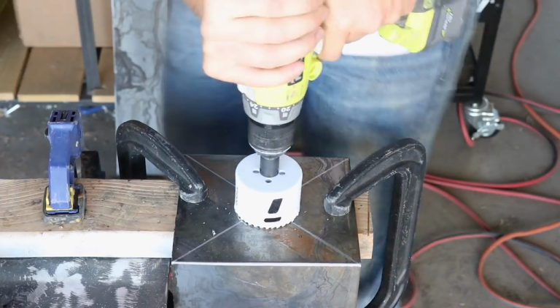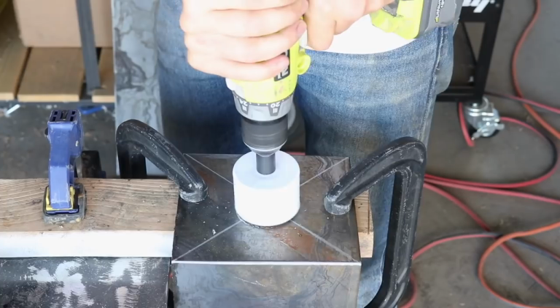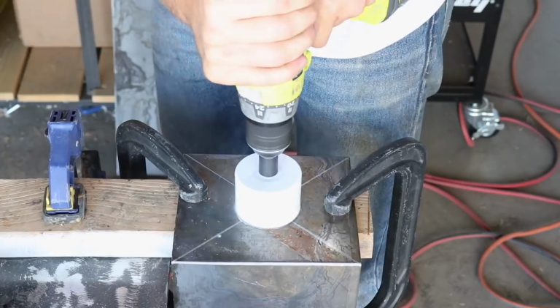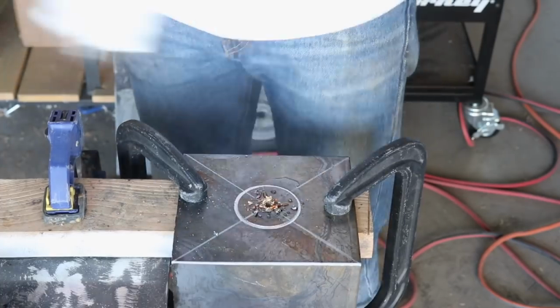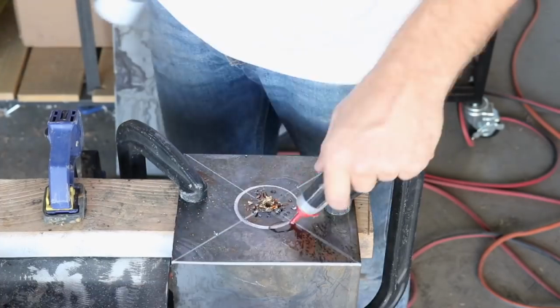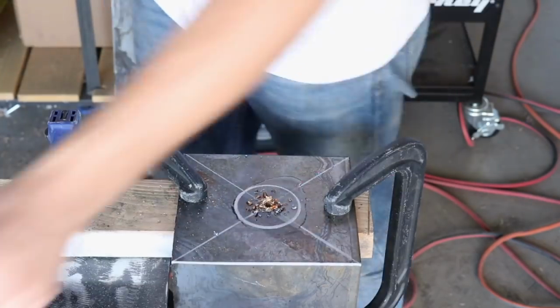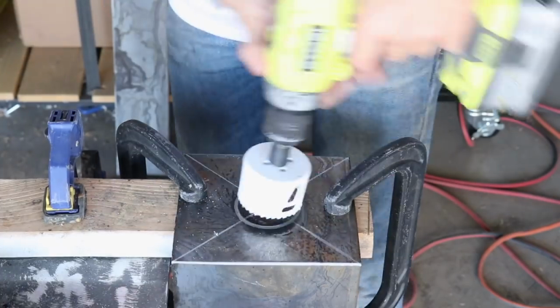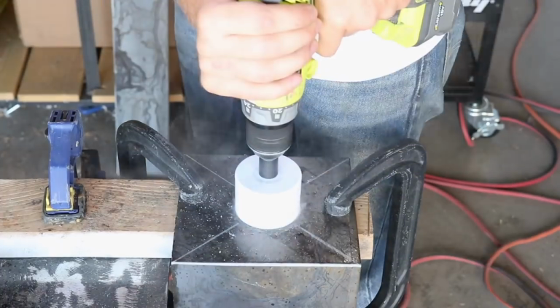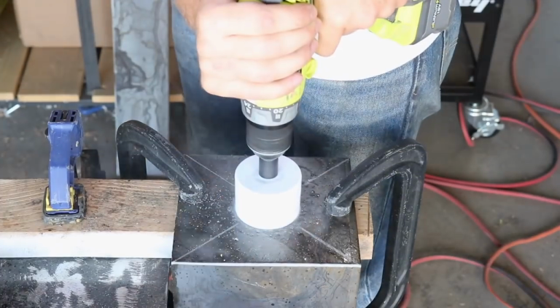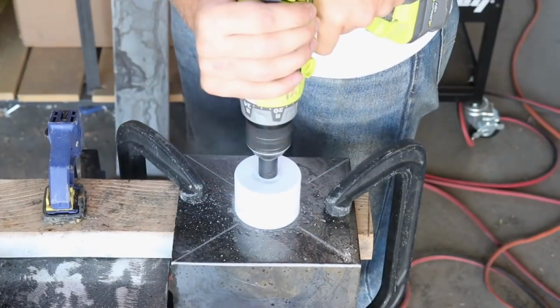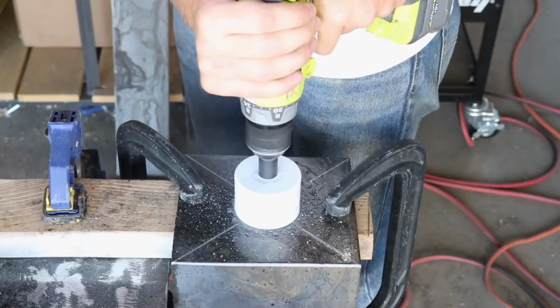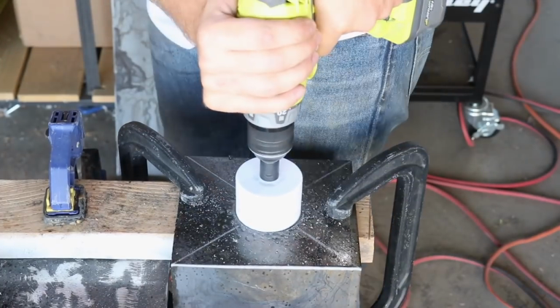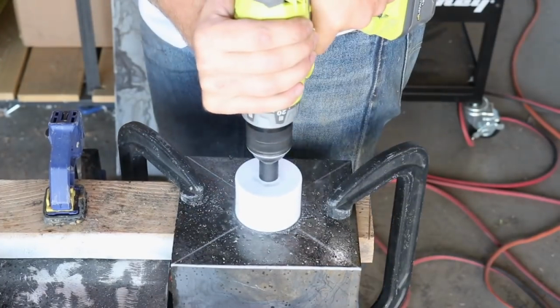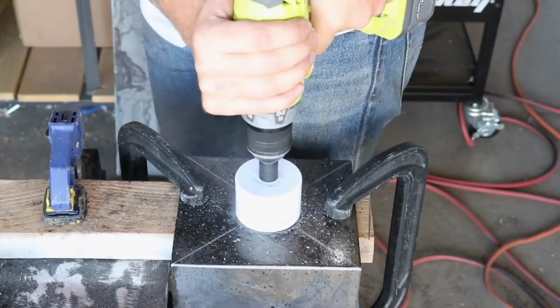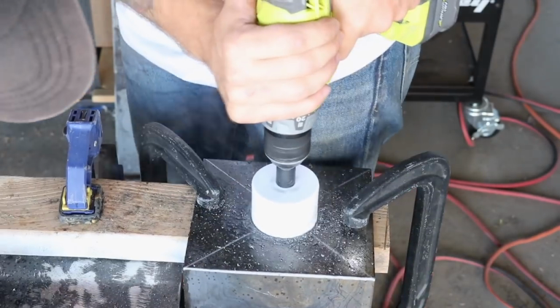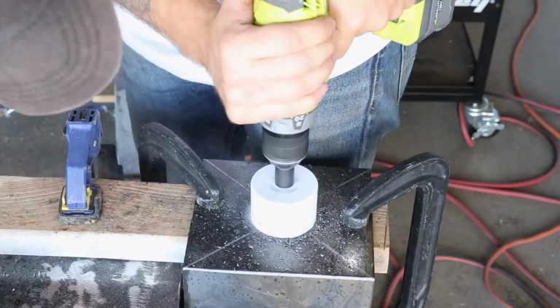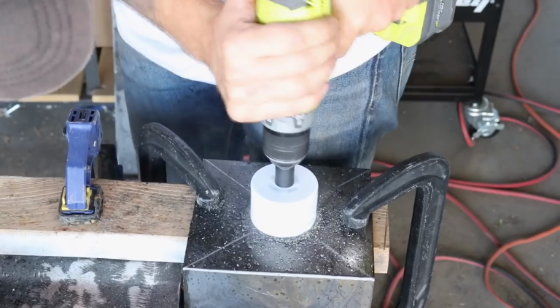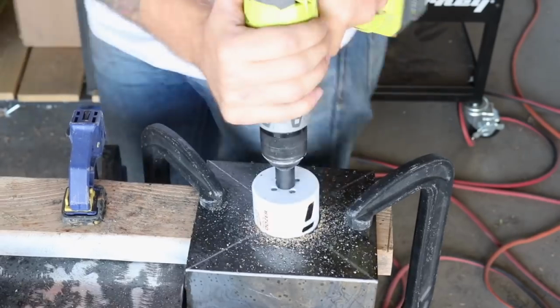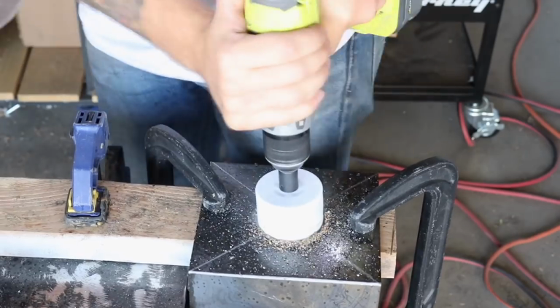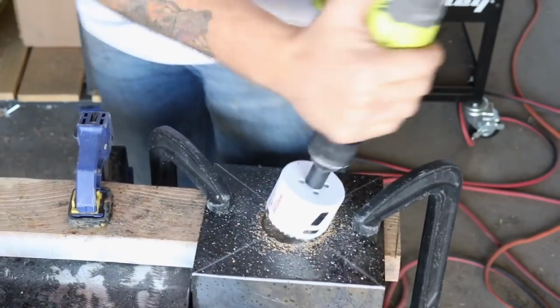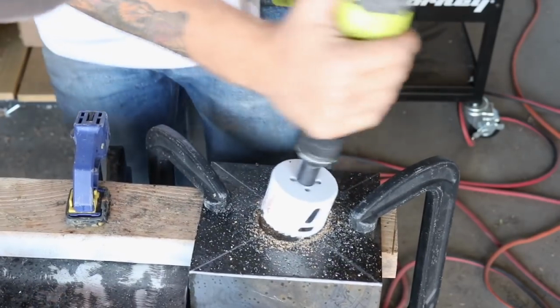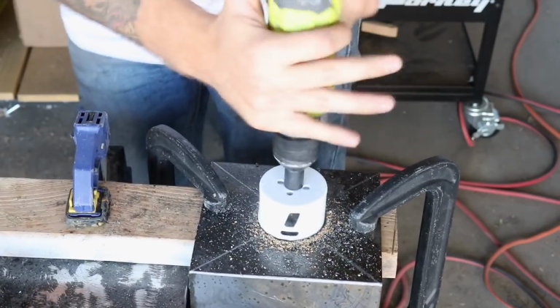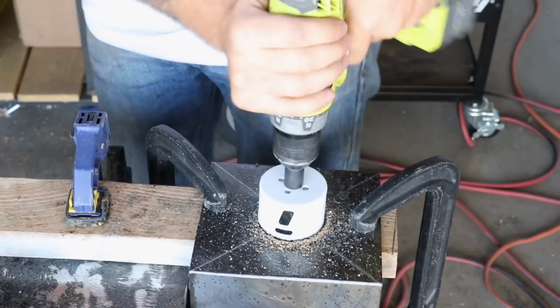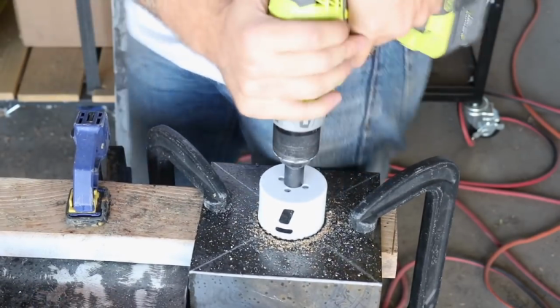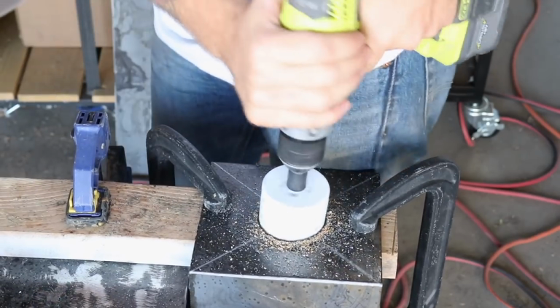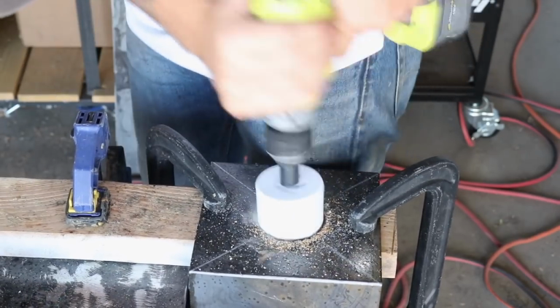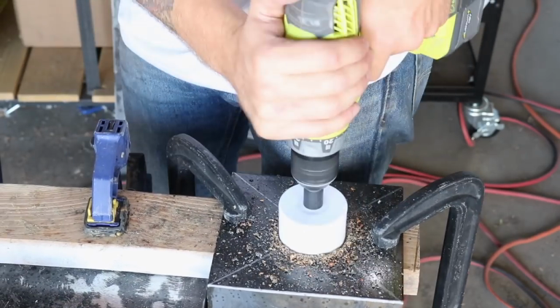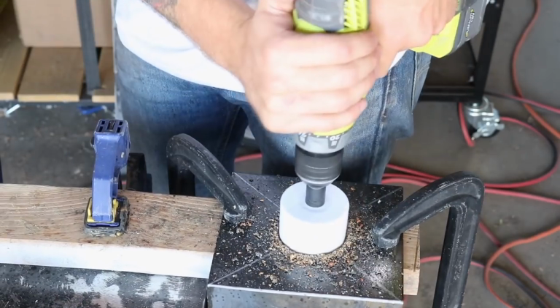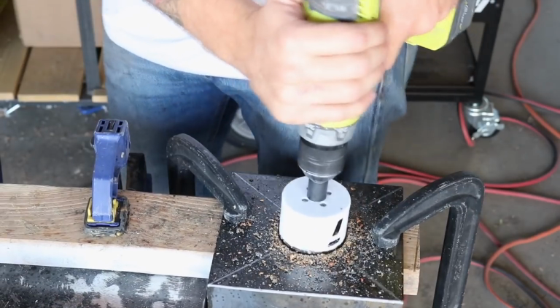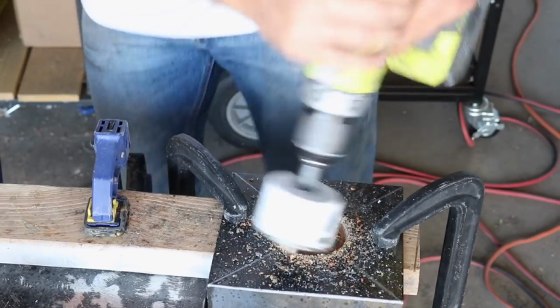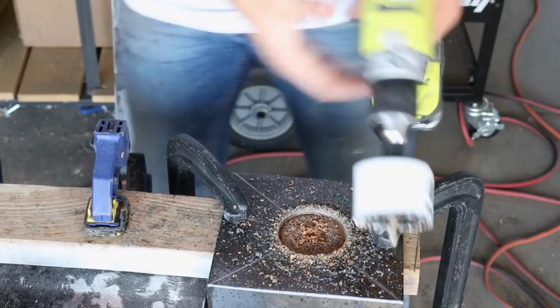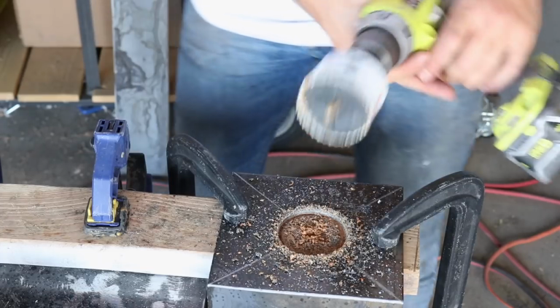In hindsight, I probably should have done this step before I bent the metal — that way it would be easier to clamp everything down. The hole saw can really bite in and really yank your arm, so you want to make sure that workpiece is held down as securely as possible.